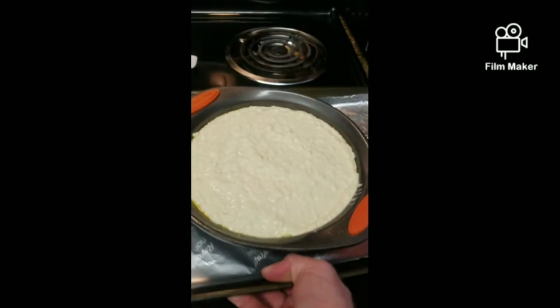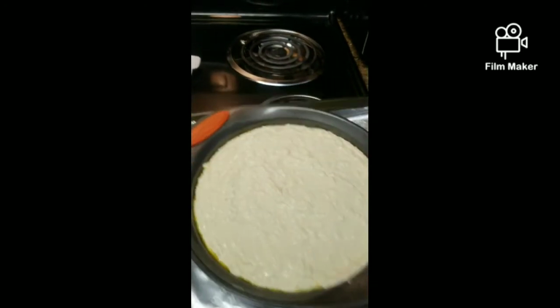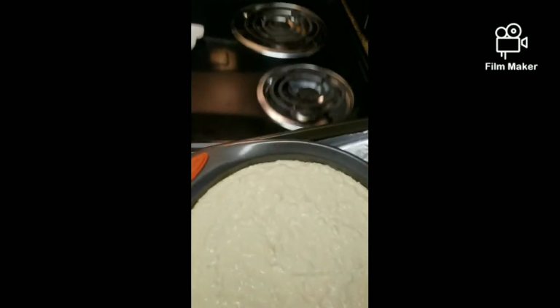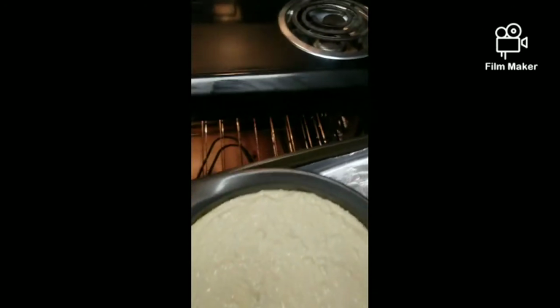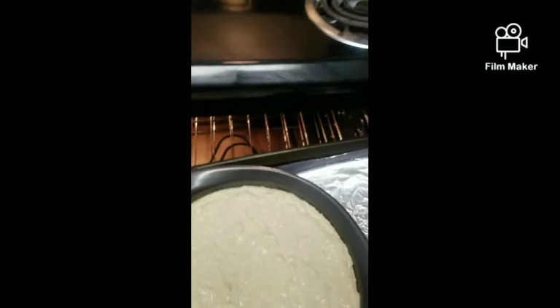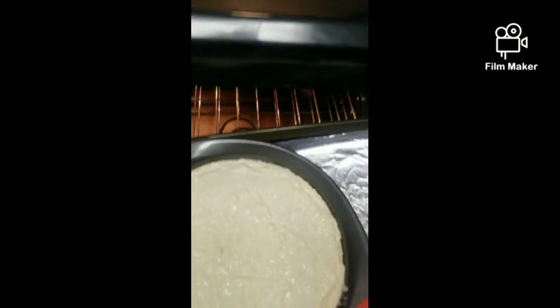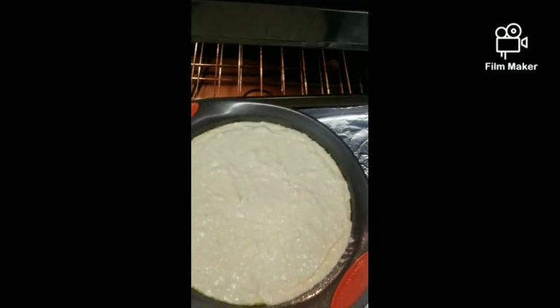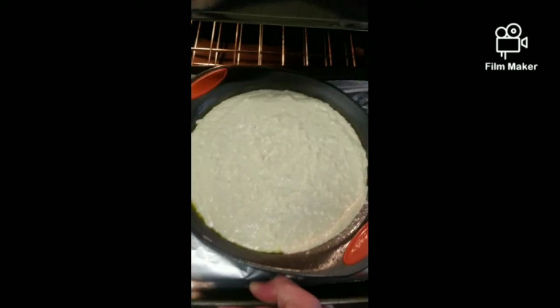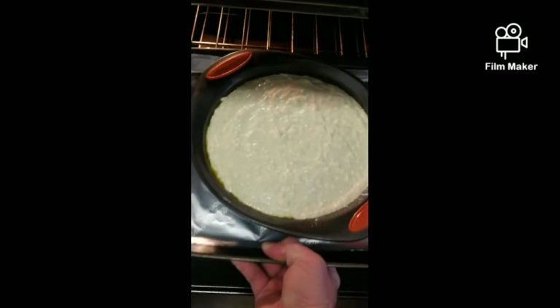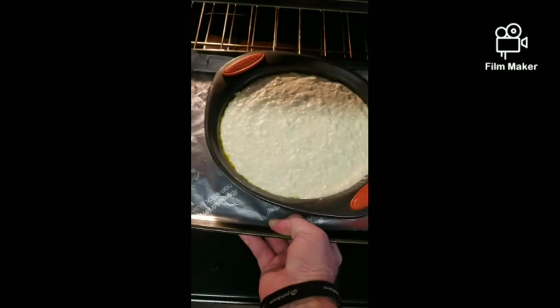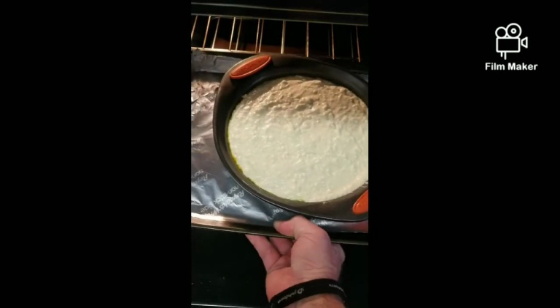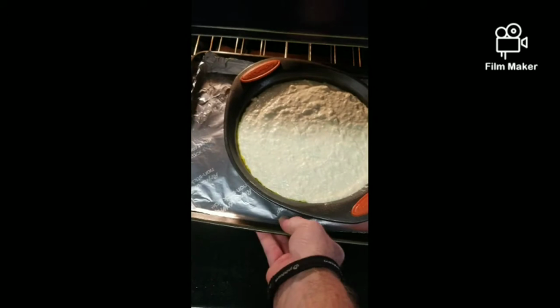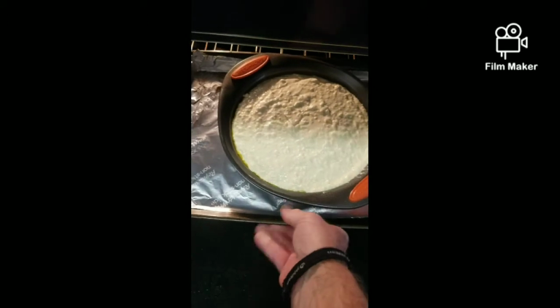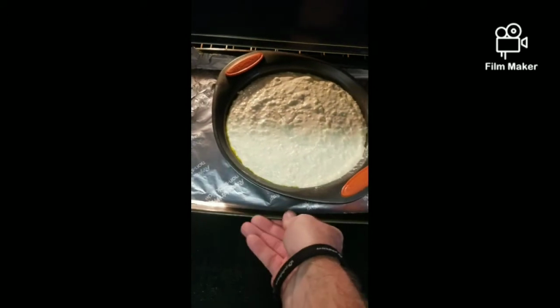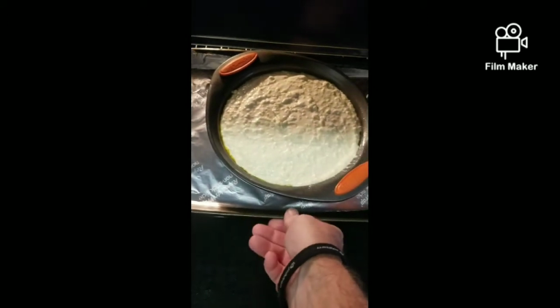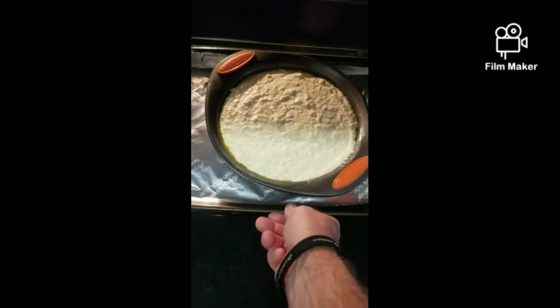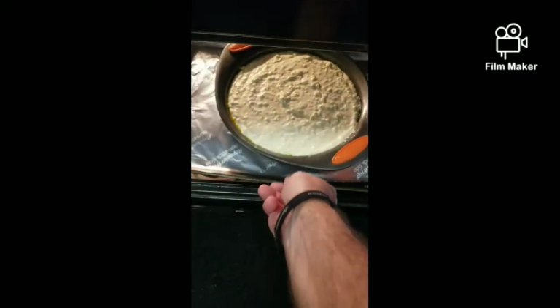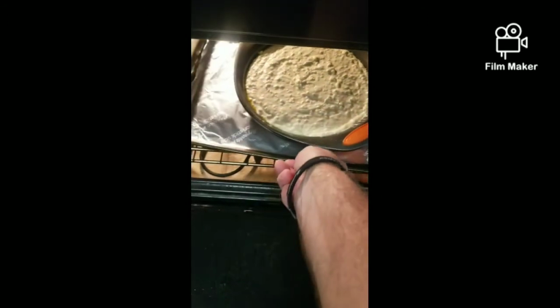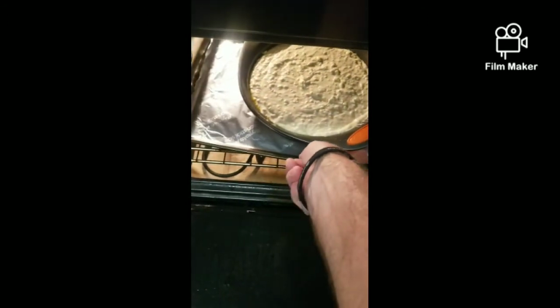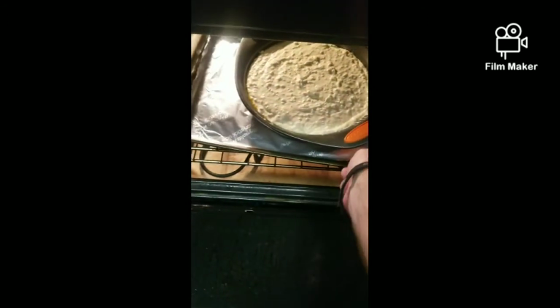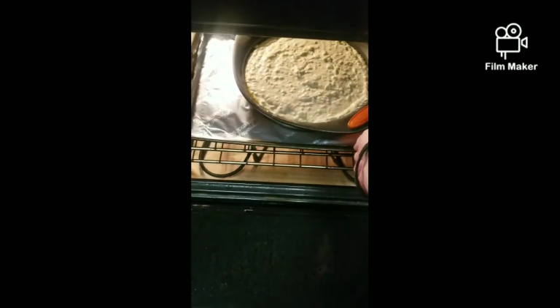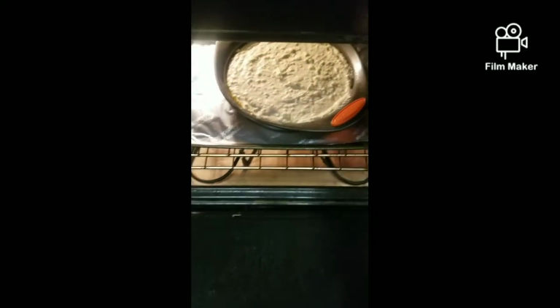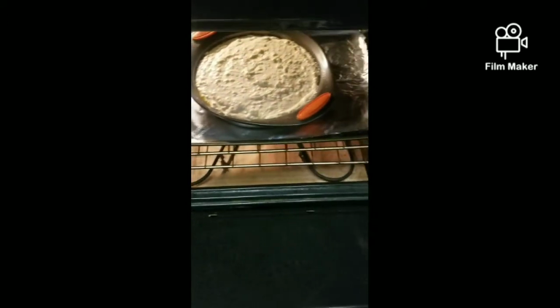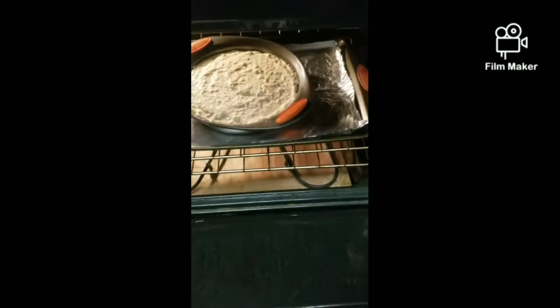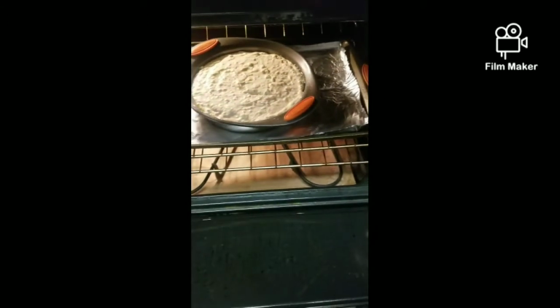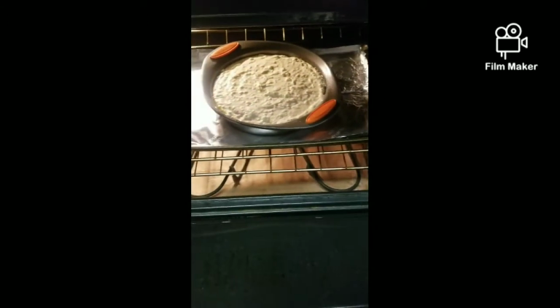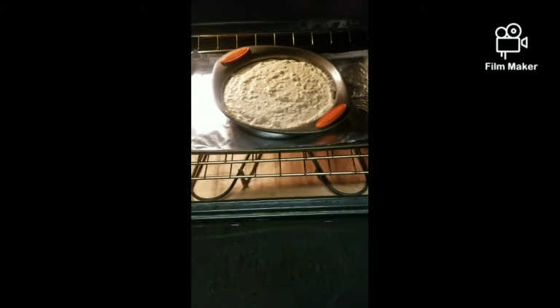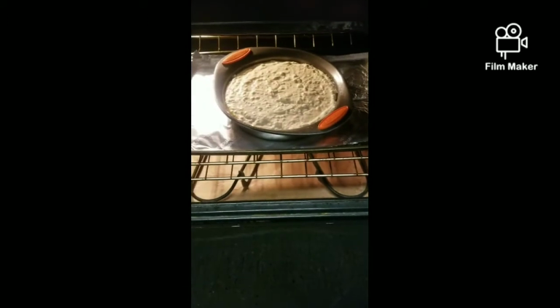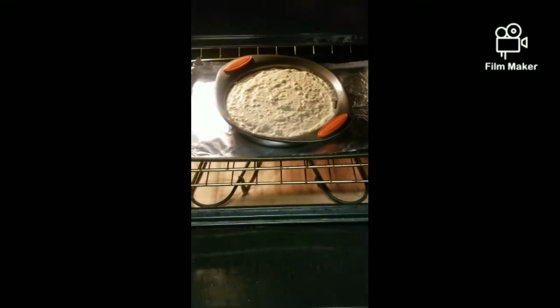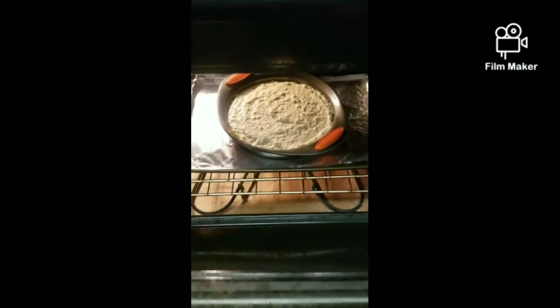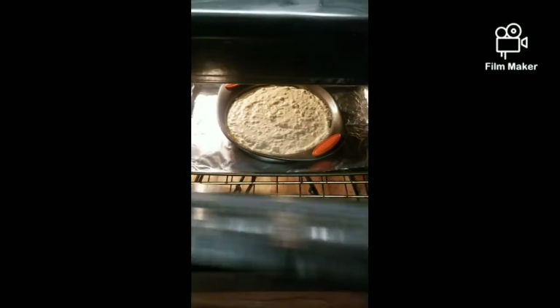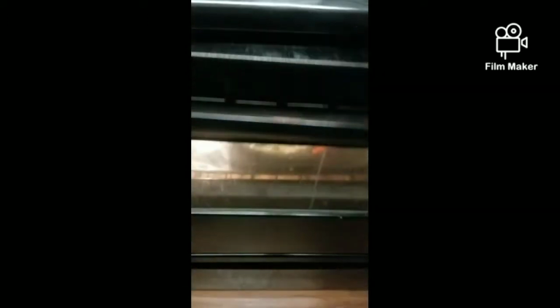When you shake it, if it doesn't move, that means it is finished. We'll also use the toothpick test just to make sure. All right, so we have this in for one hour and we'll be right back.